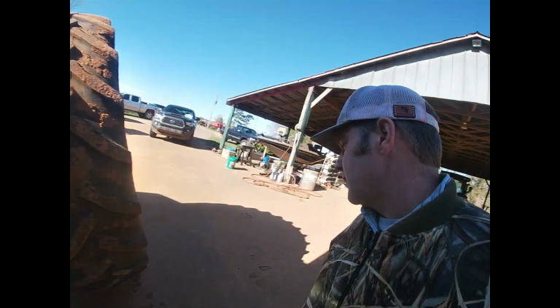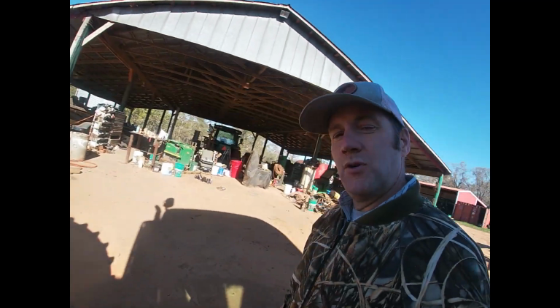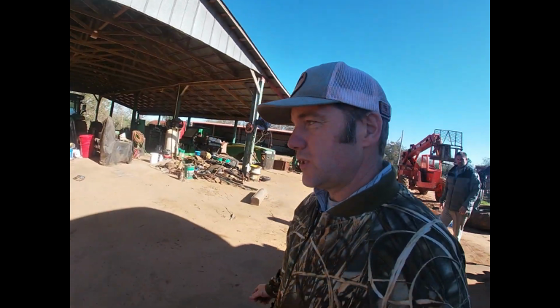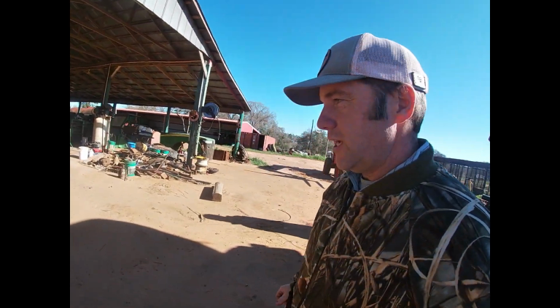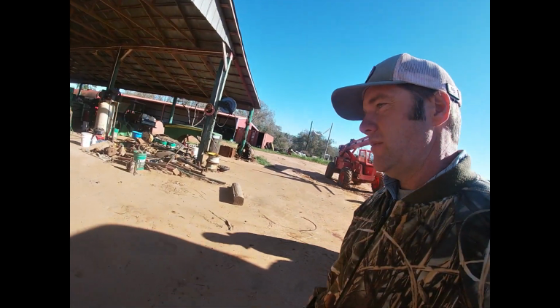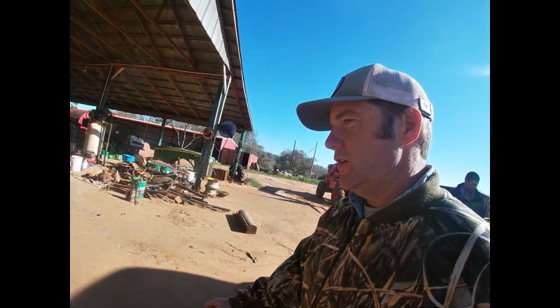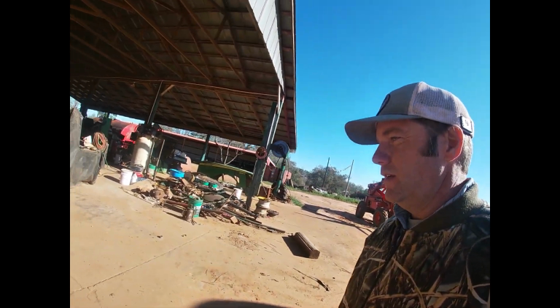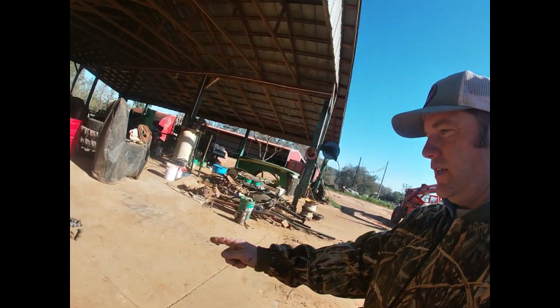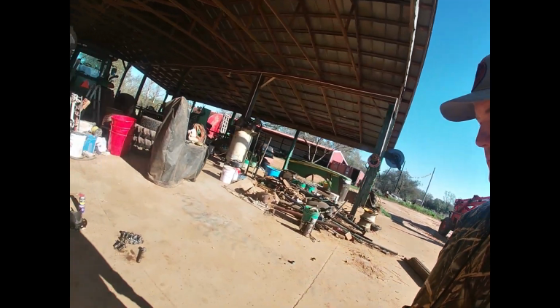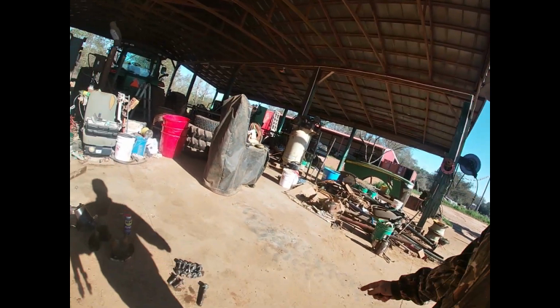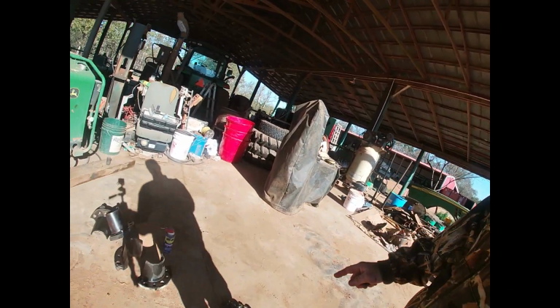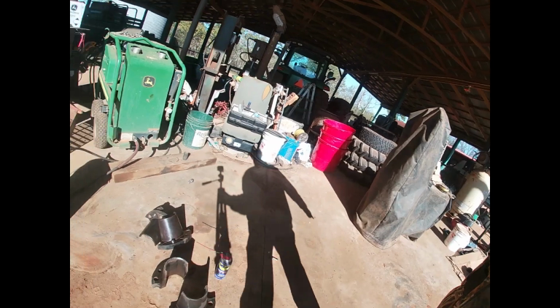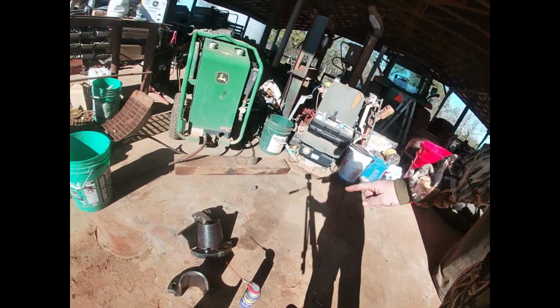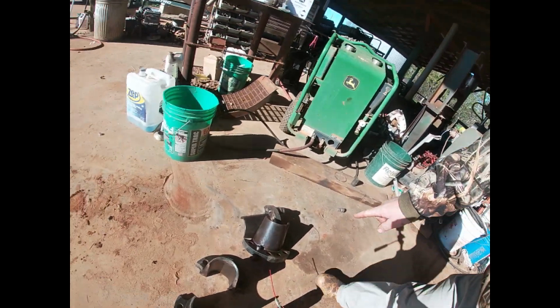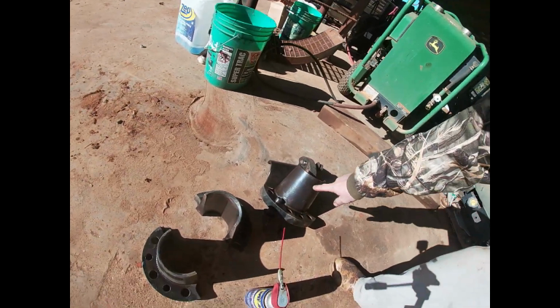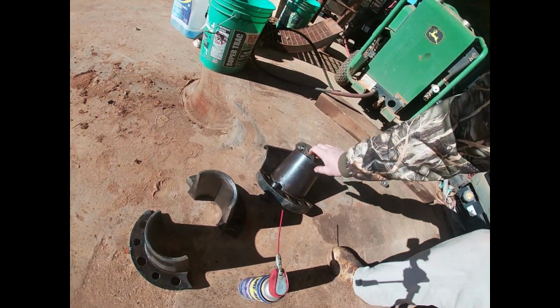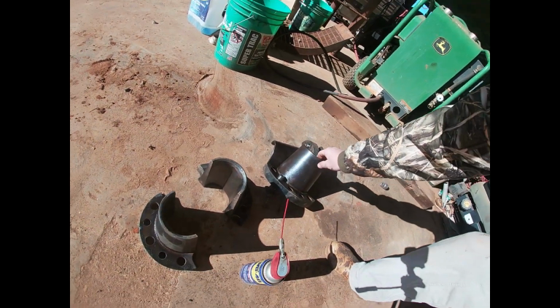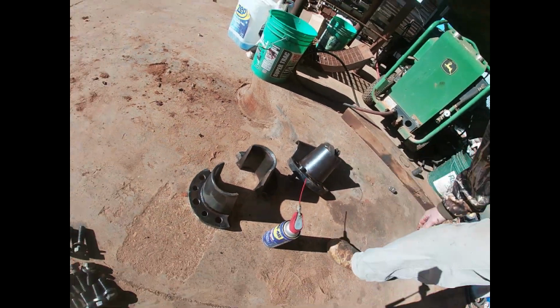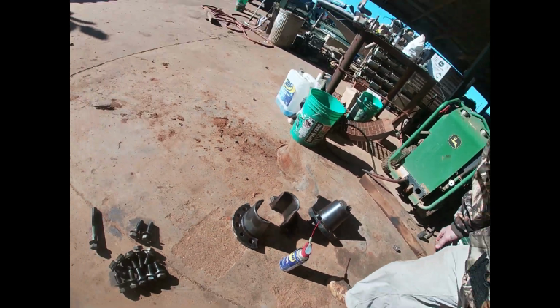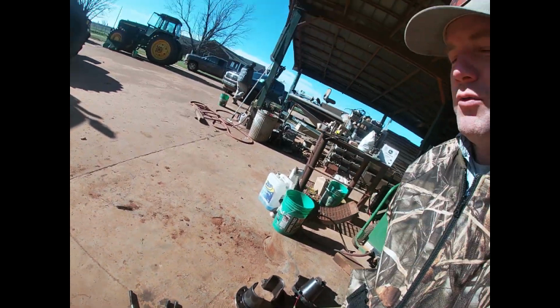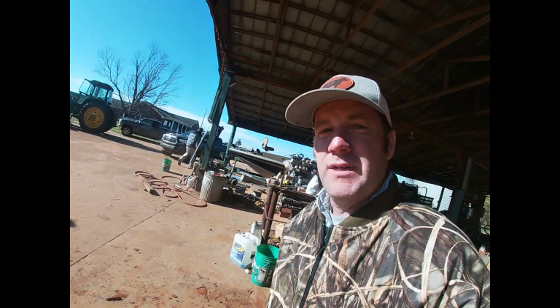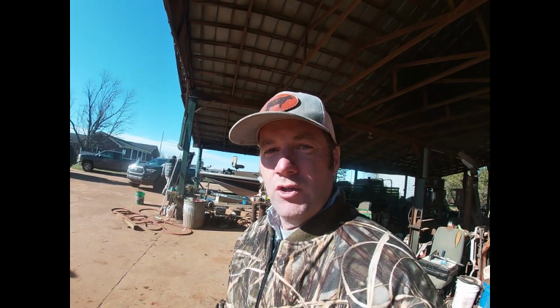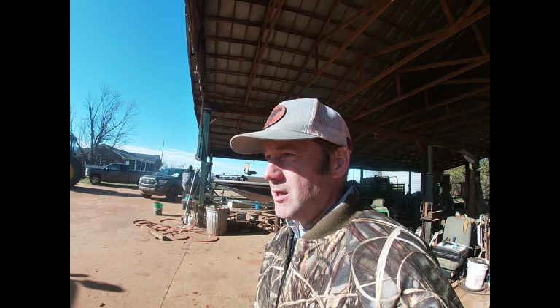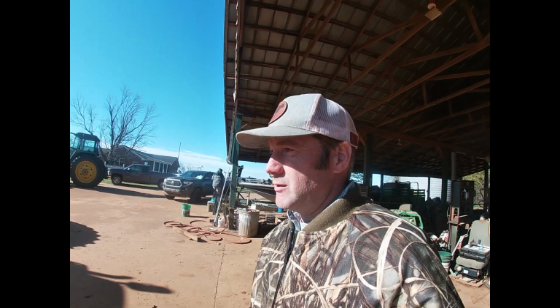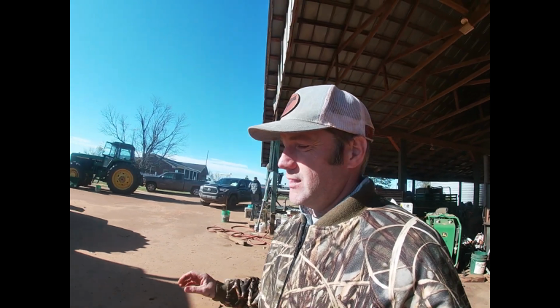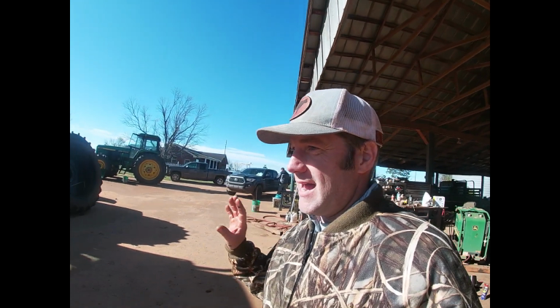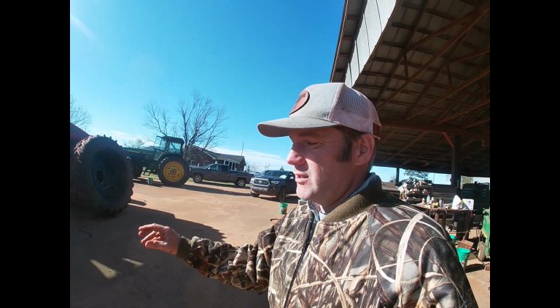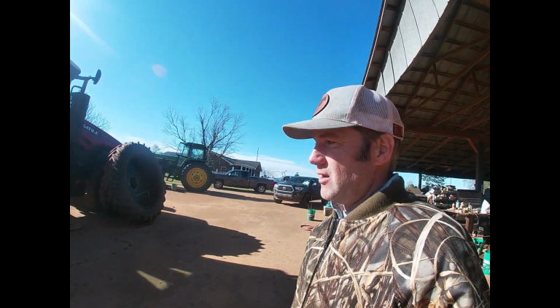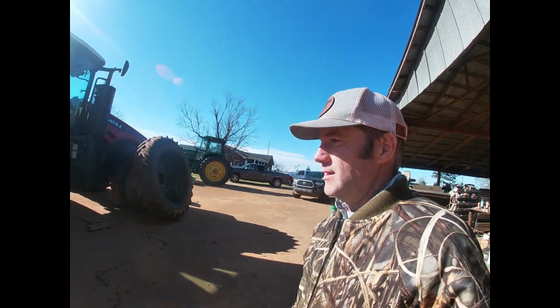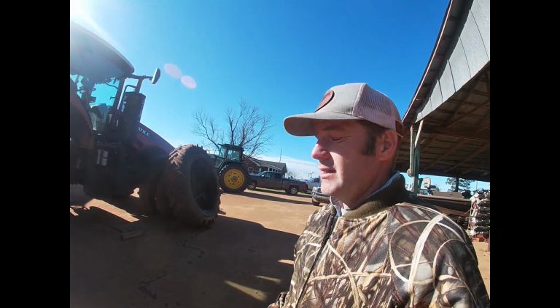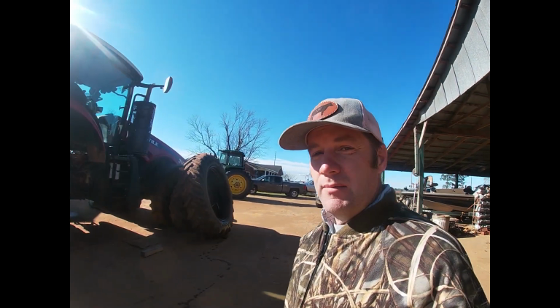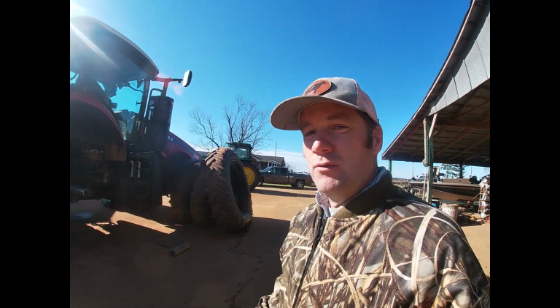Jay has come over here and cleaned up the wedges — this is what holds the wheels on. Got them nicely cleaned up. We wire brushed them and lubed them up. Now we're going to see if we can slide all that stuff back on and get this baby back rolling.